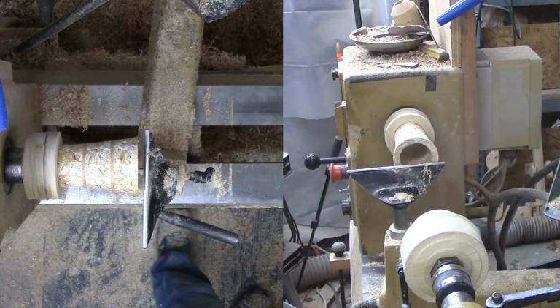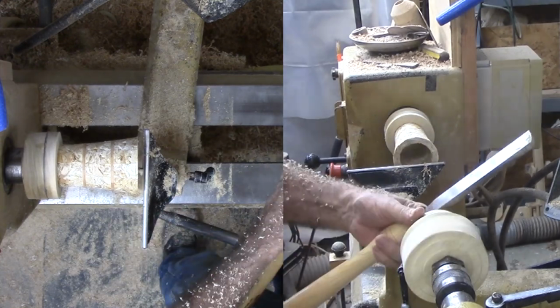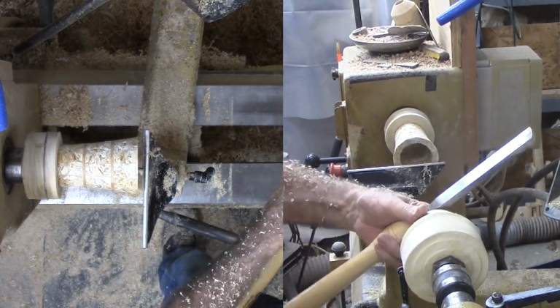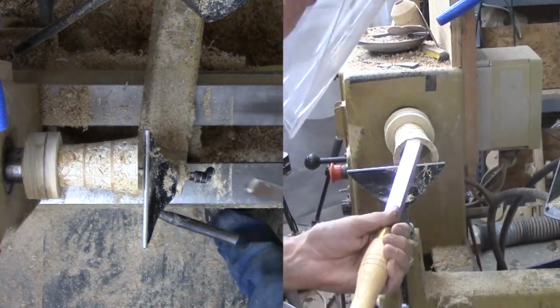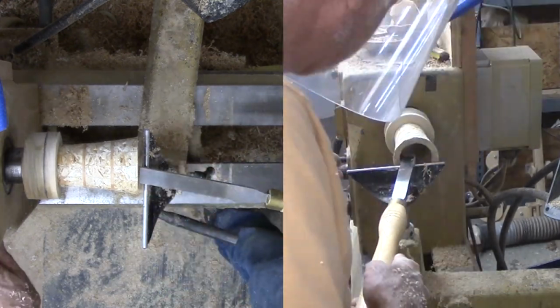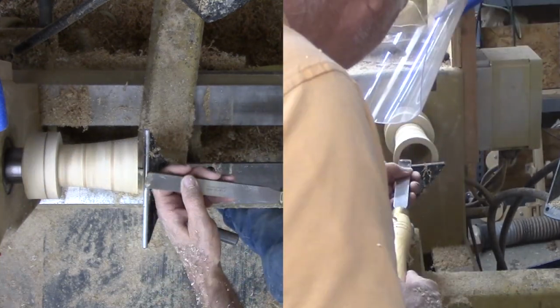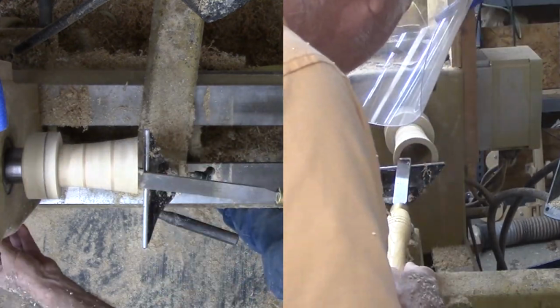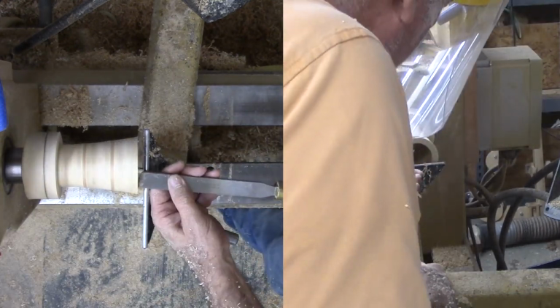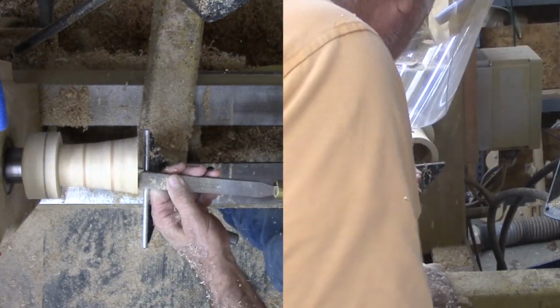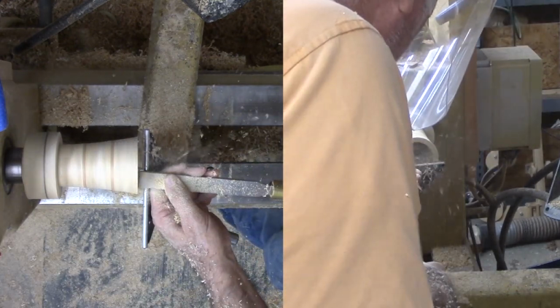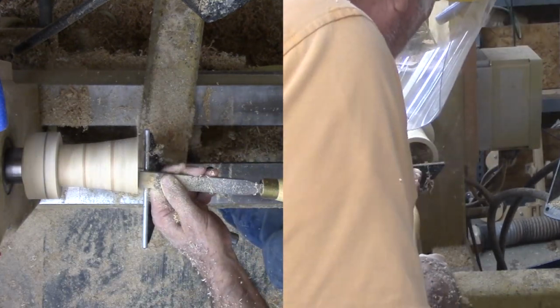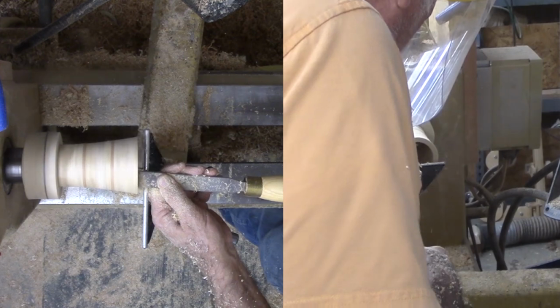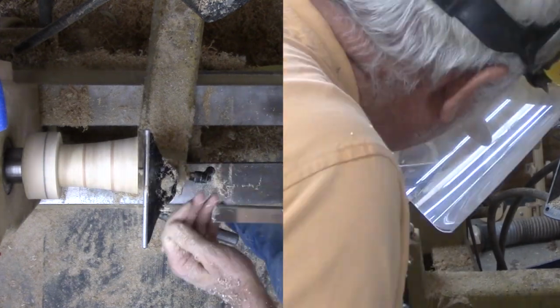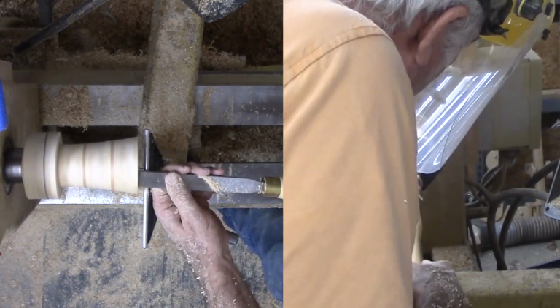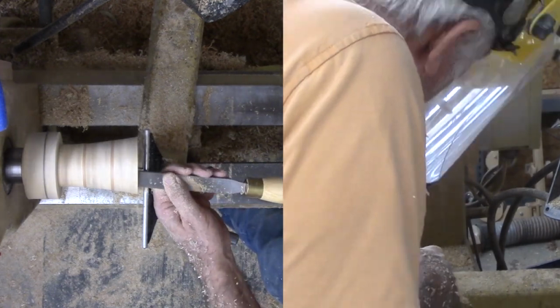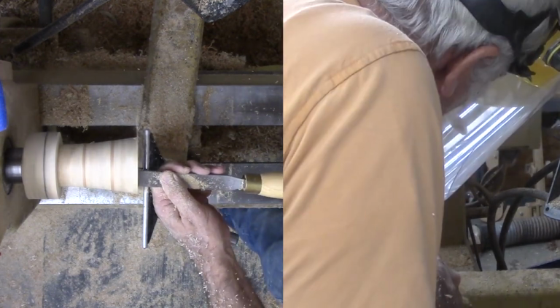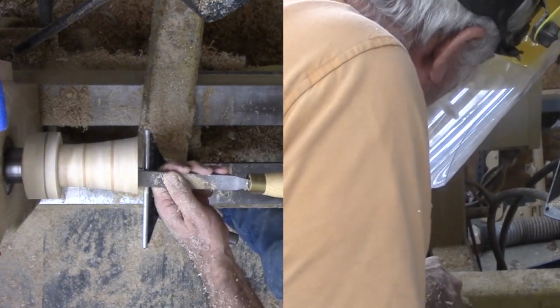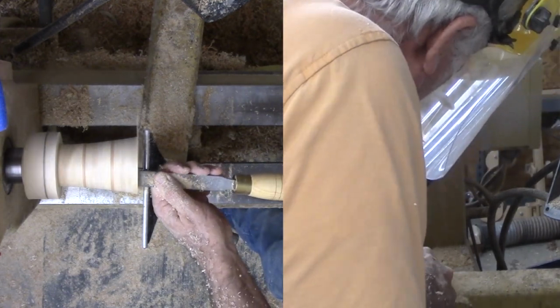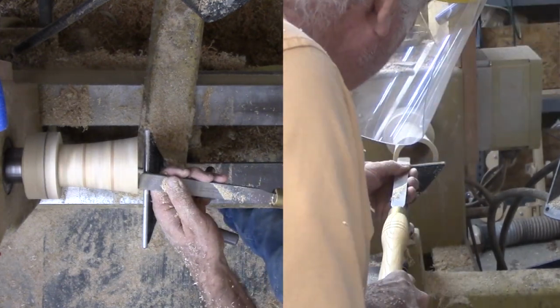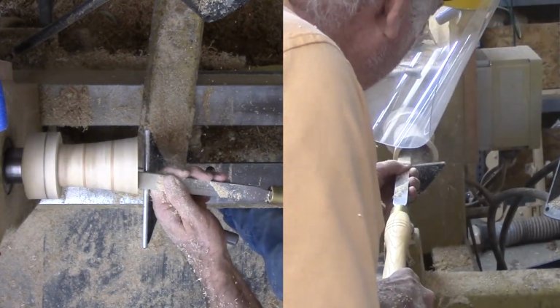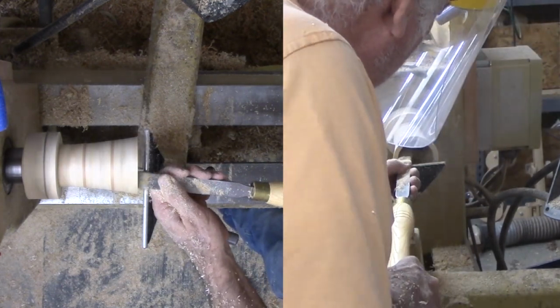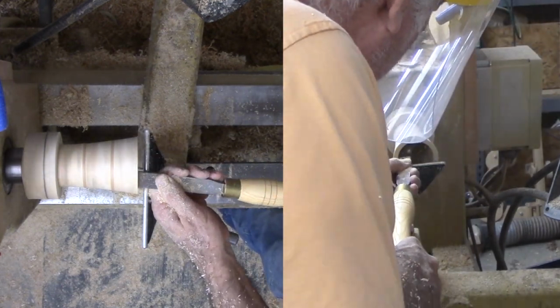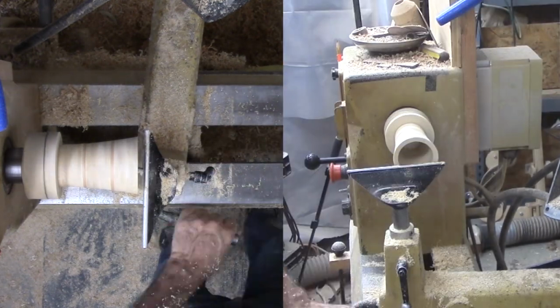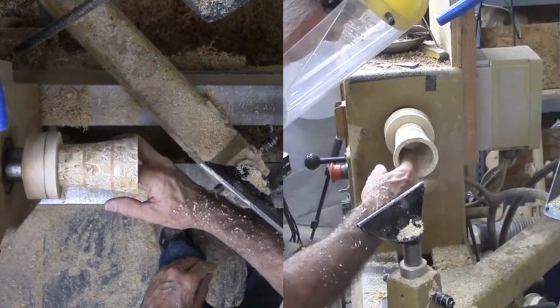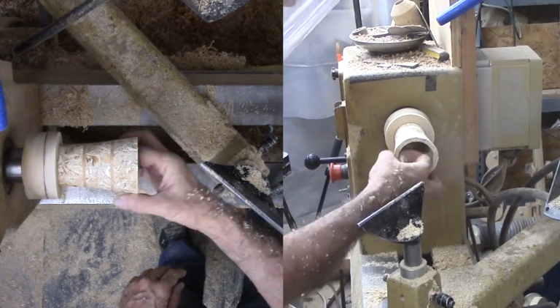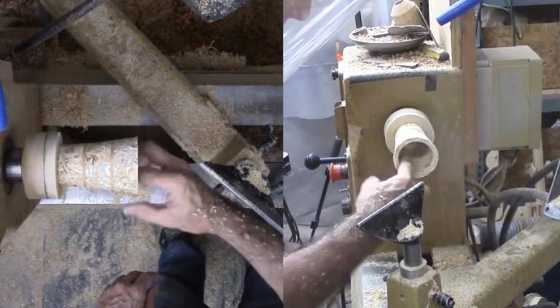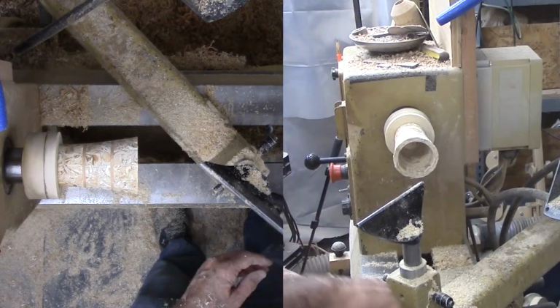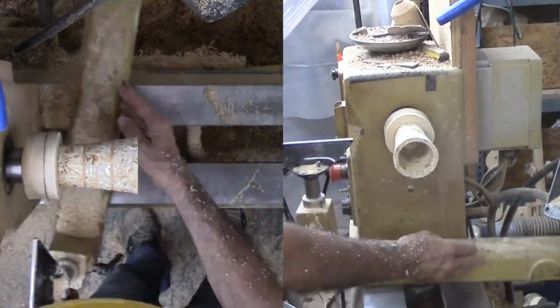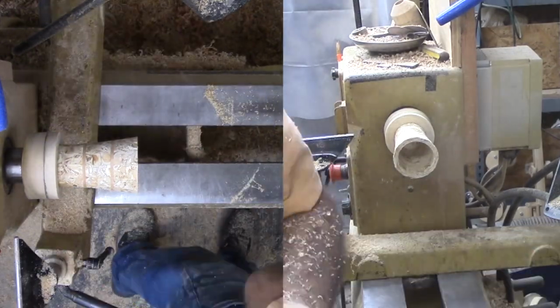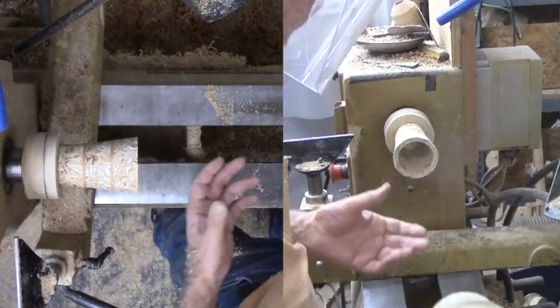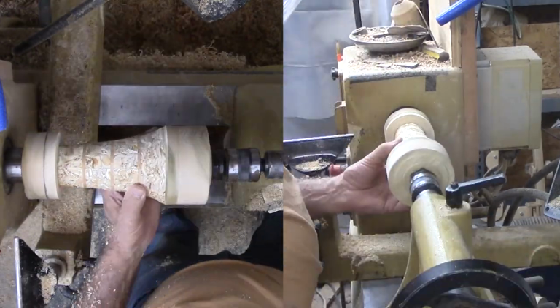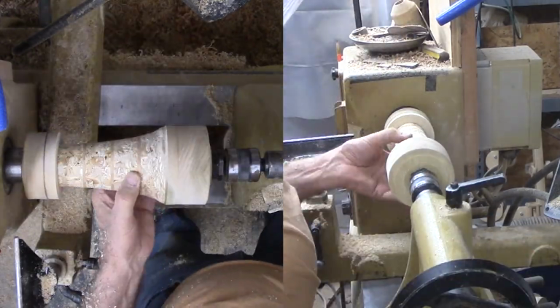Now for the interior, again with the box scraper. I have to pay close attention to the previous joint one tier back to smooth it out without blowing up my vase. Then sand the interior and apply sanding sealer to the exterior.